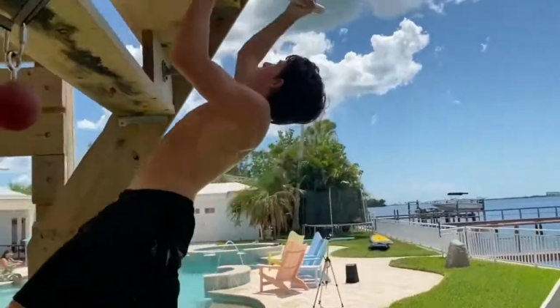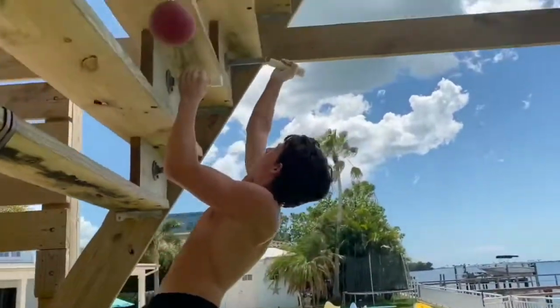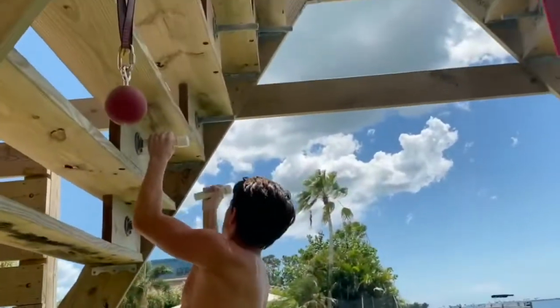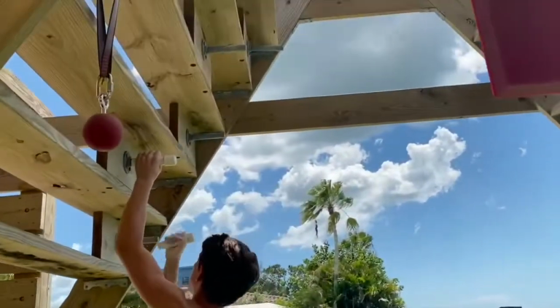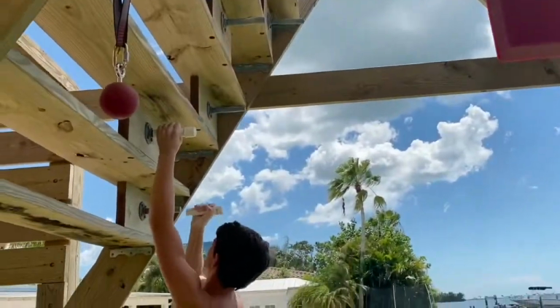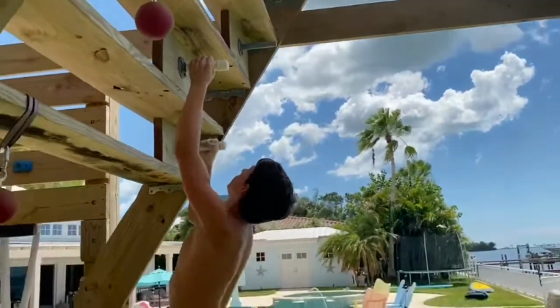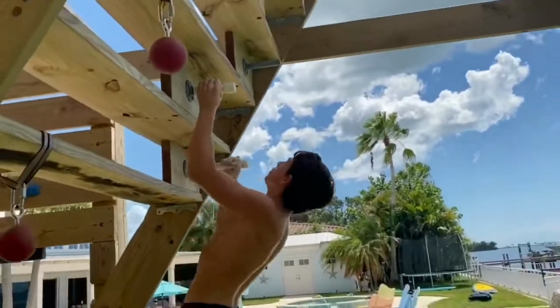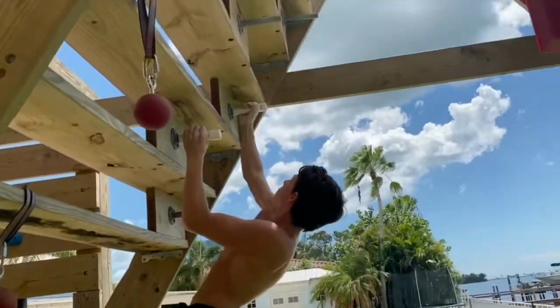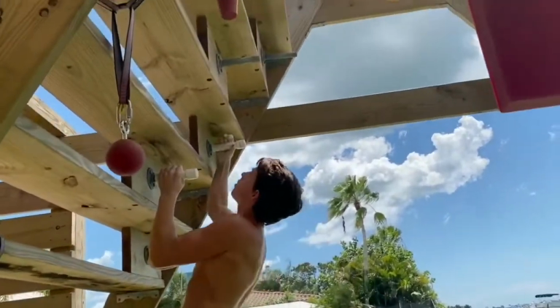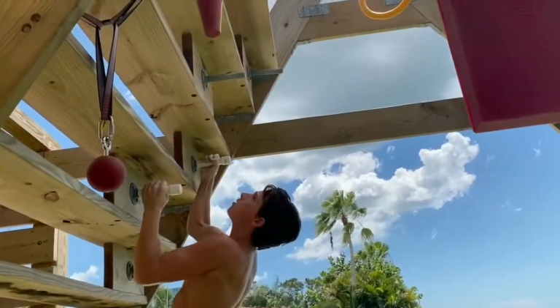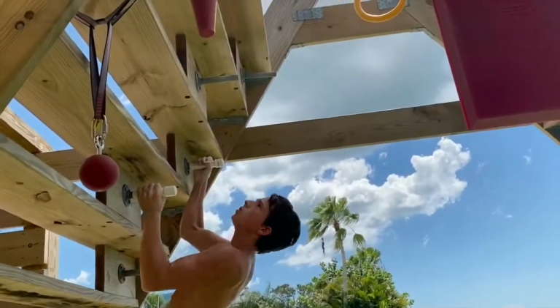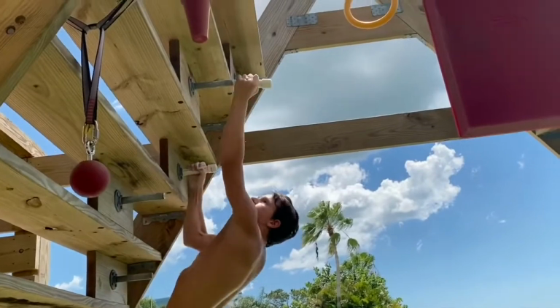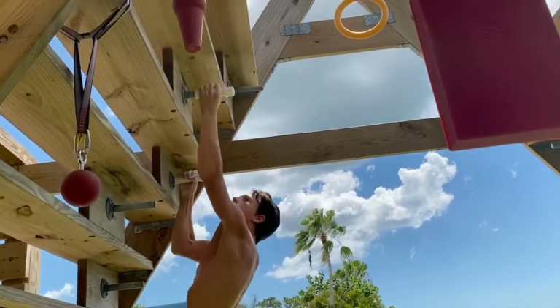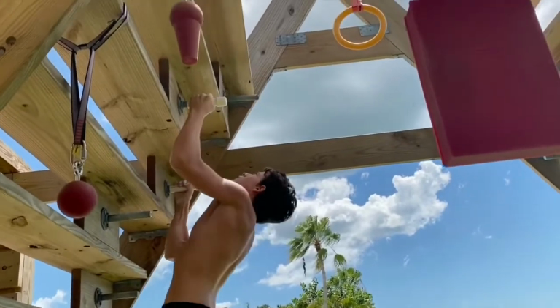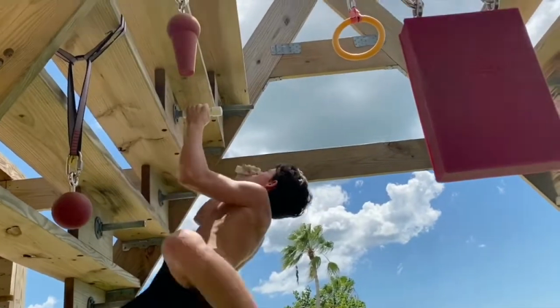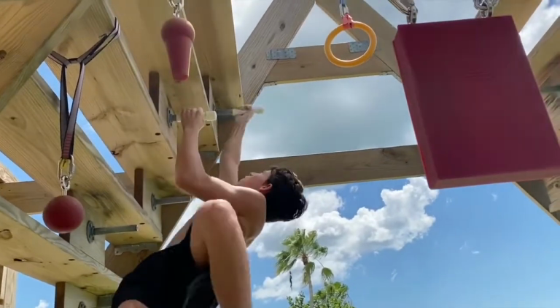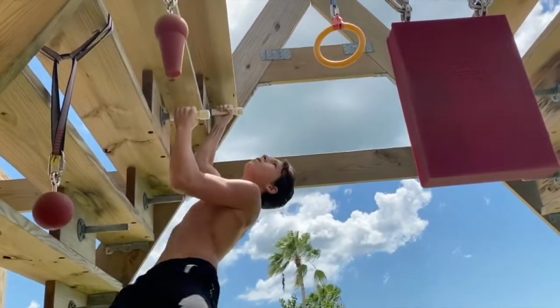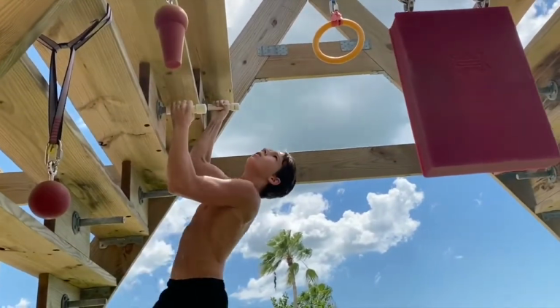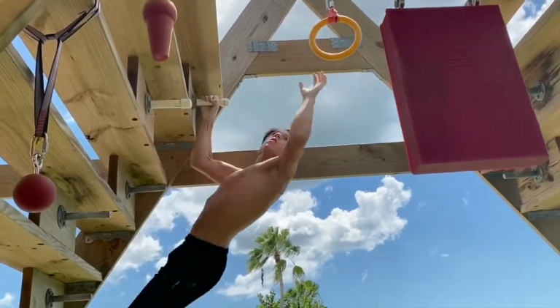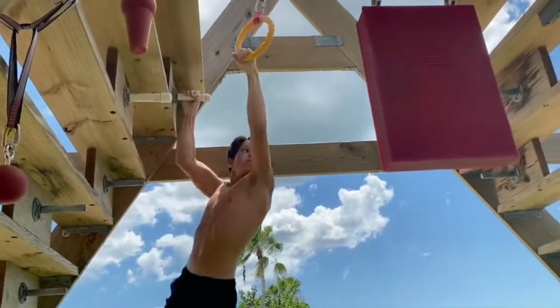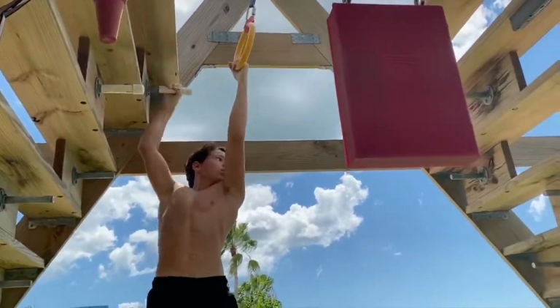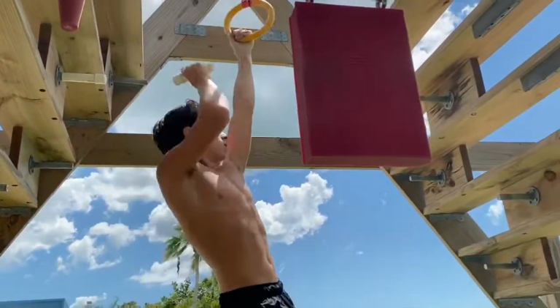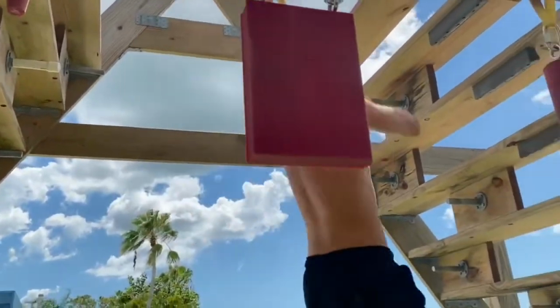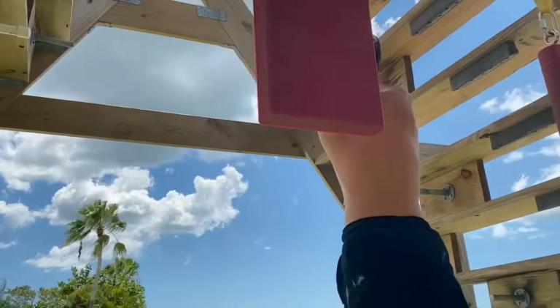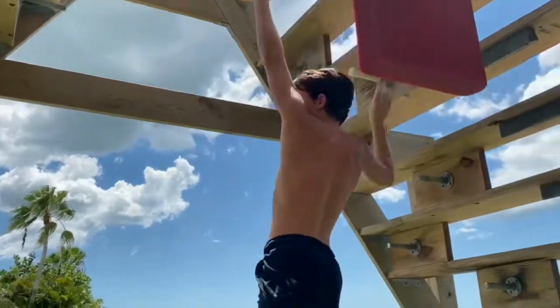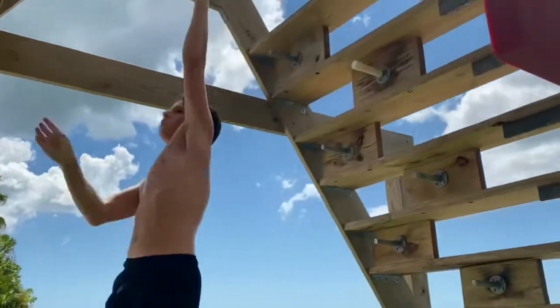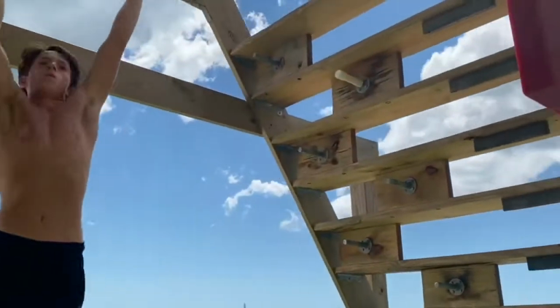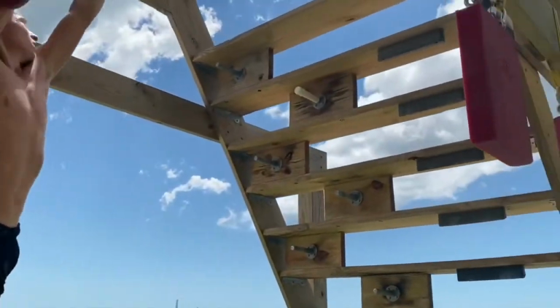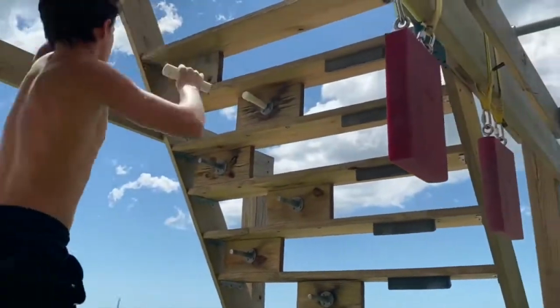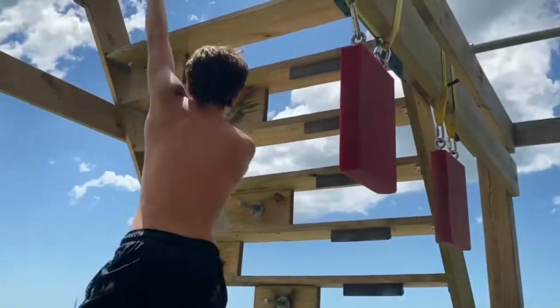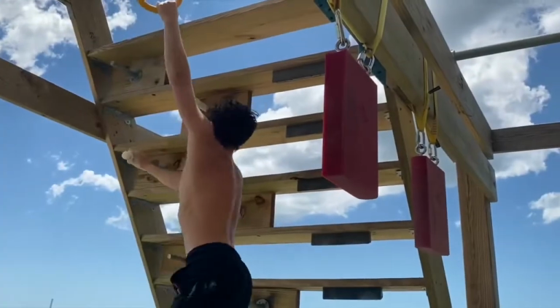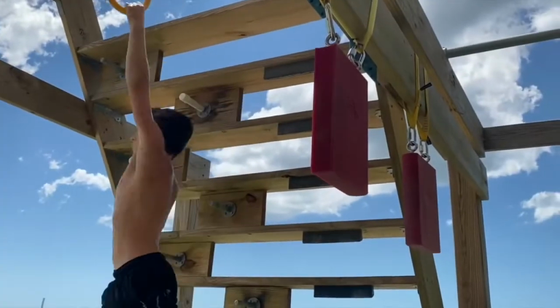Then we got the Iron Maiden. I featured this in most of my courses. I messed up there, but I held my lock off and was able to fix it. You had to go up this side — usually I go up the other side, but I decided to switch it up this time. Then I used the ring to get to the other side.